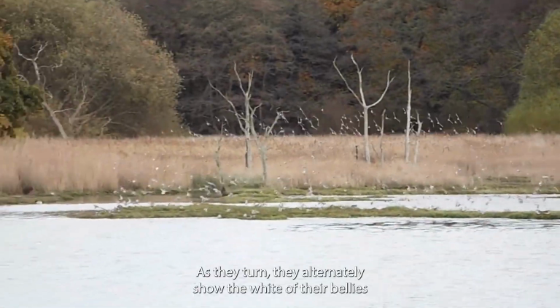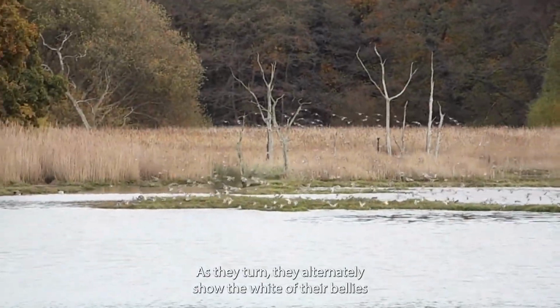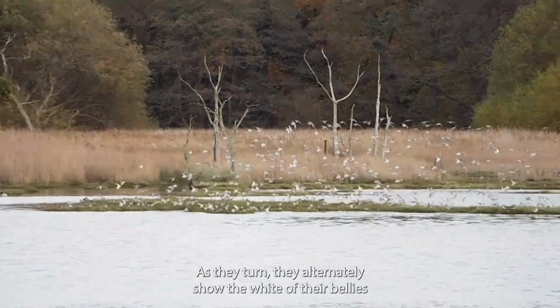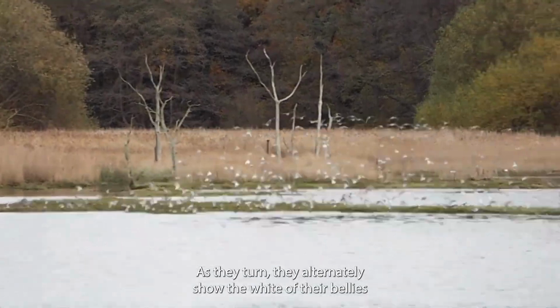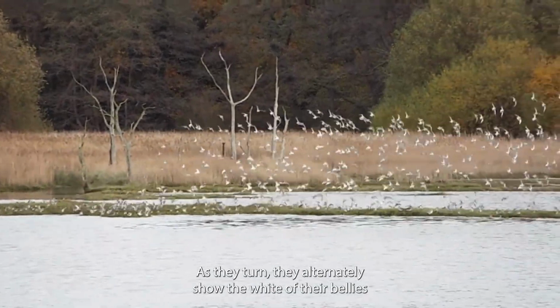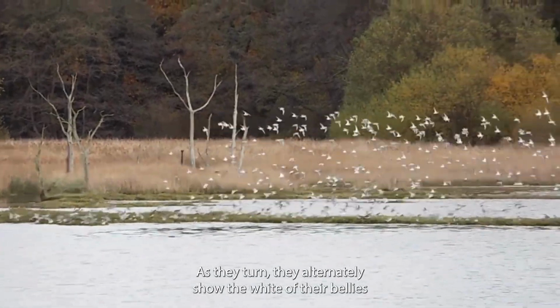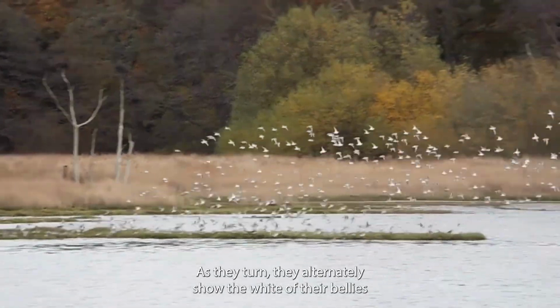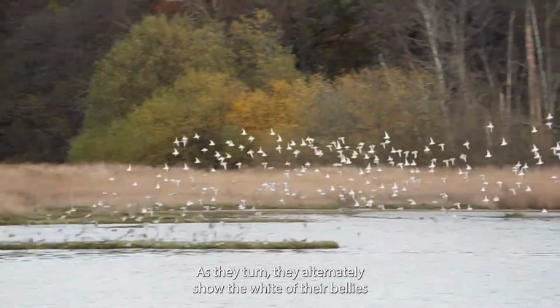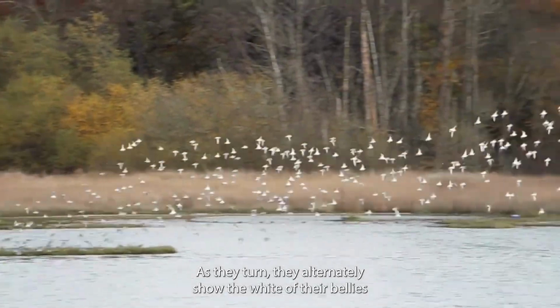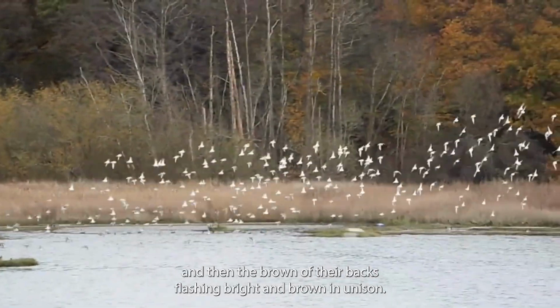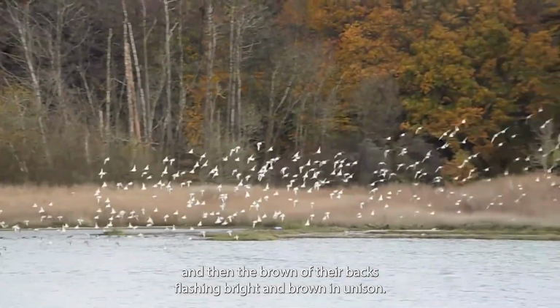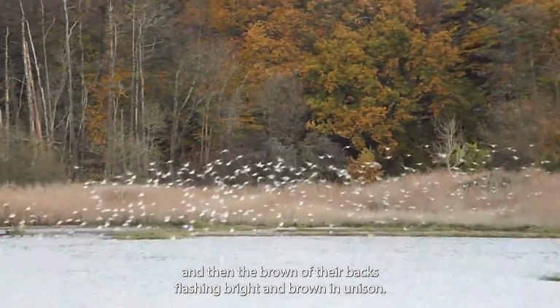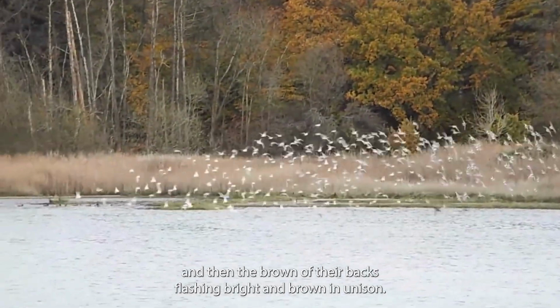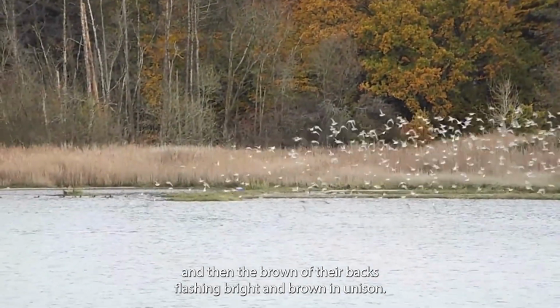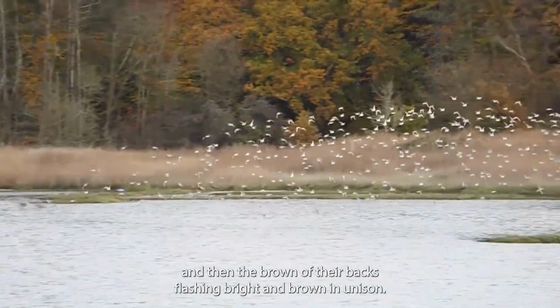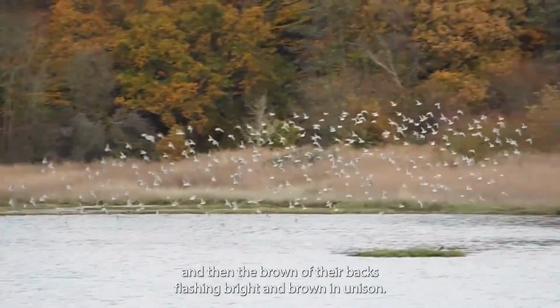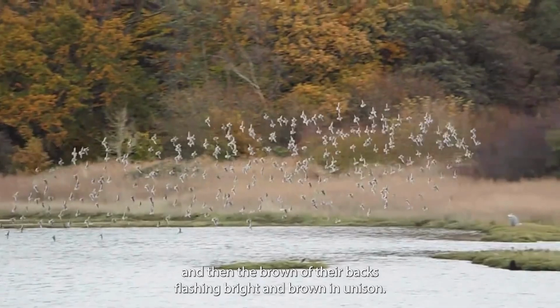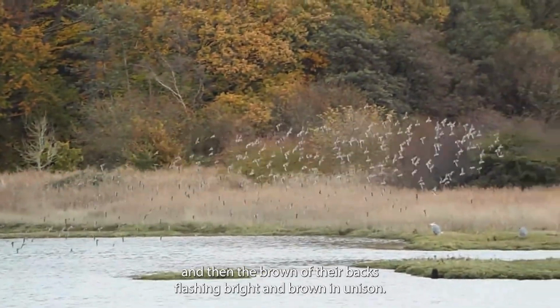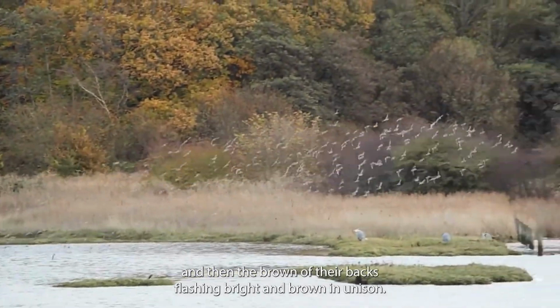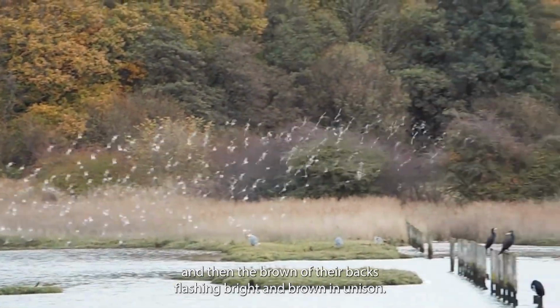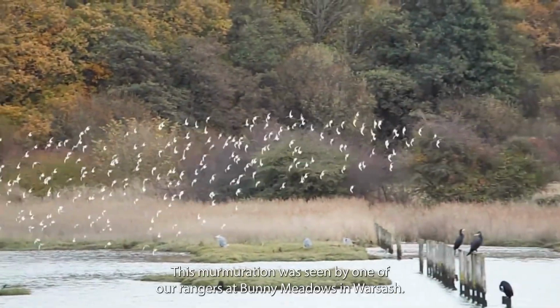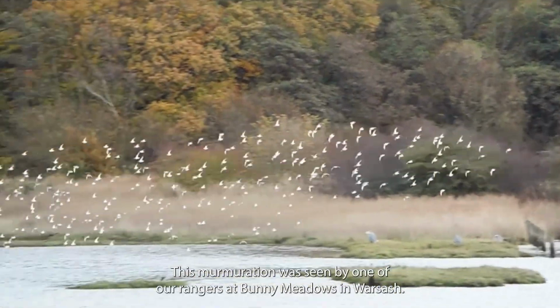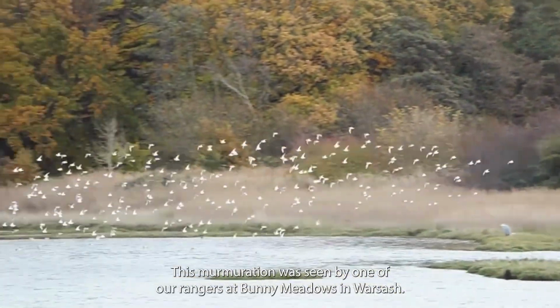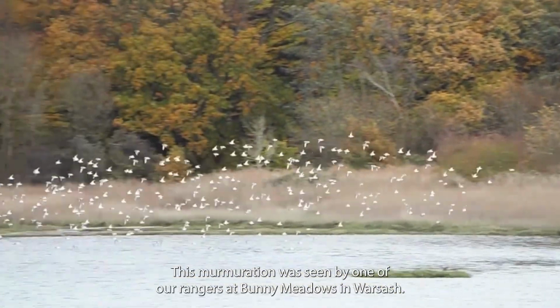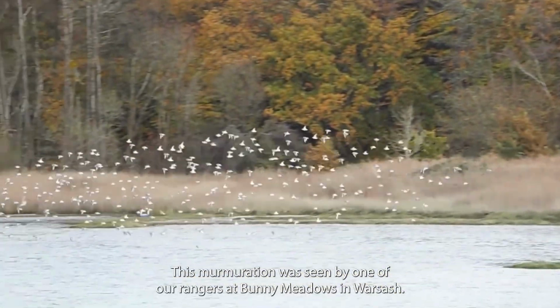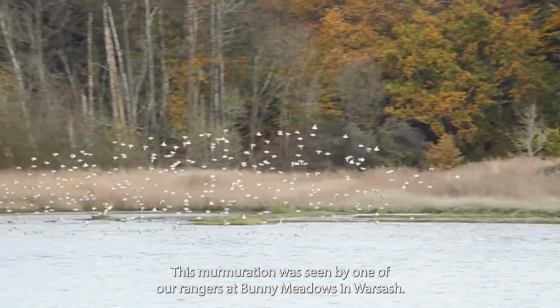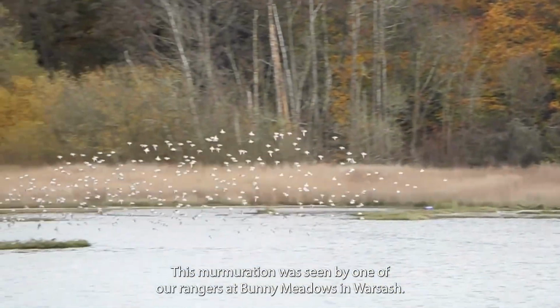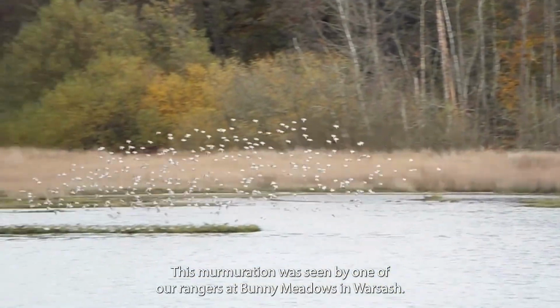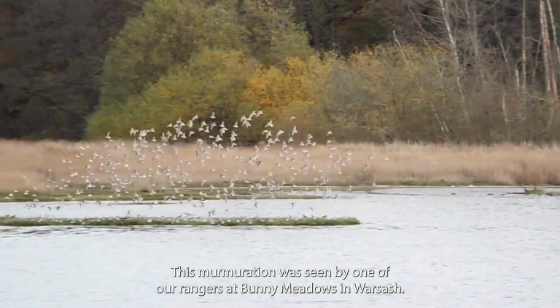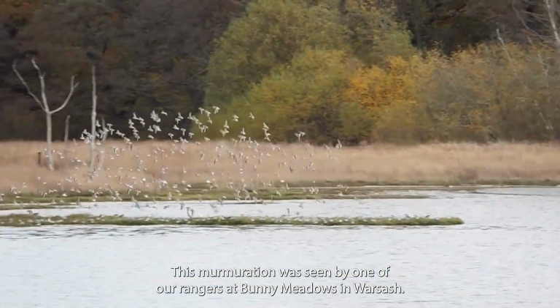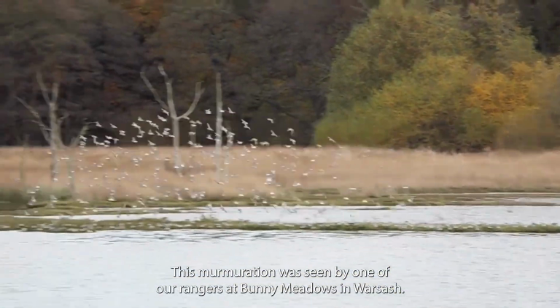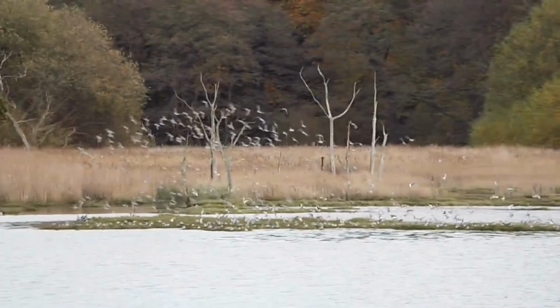As they turn, they alternately show the white of their bellies and then the brown of their backs, flashing bright and brown in unison. This murmuration was seen by one of our rangers at Bunny Meadows in Warsash.